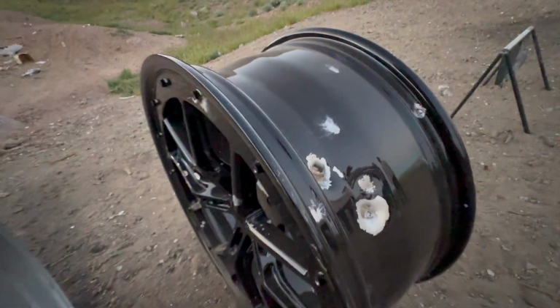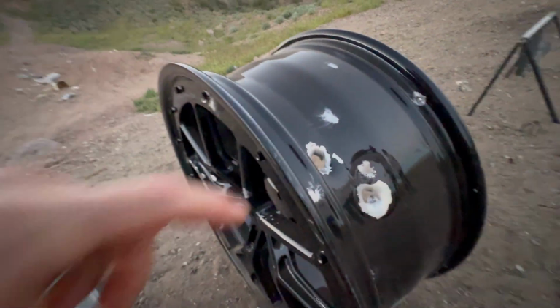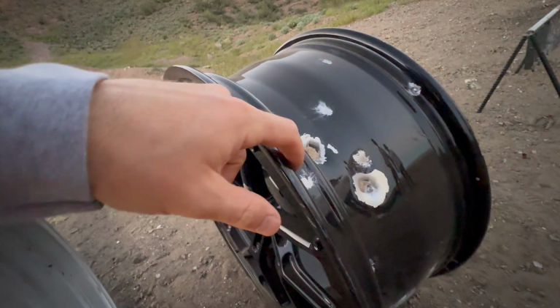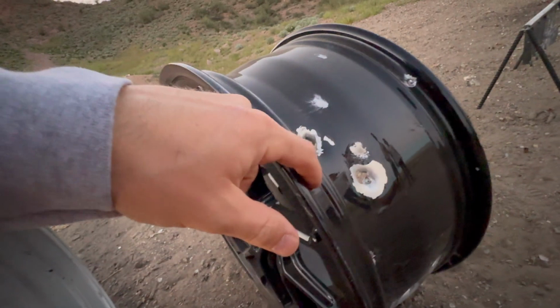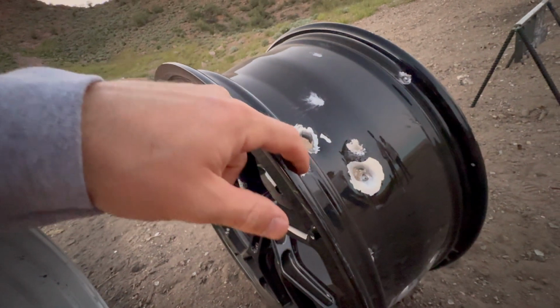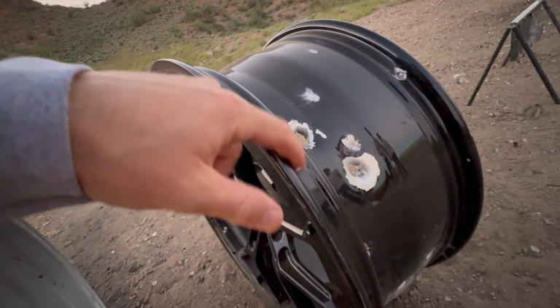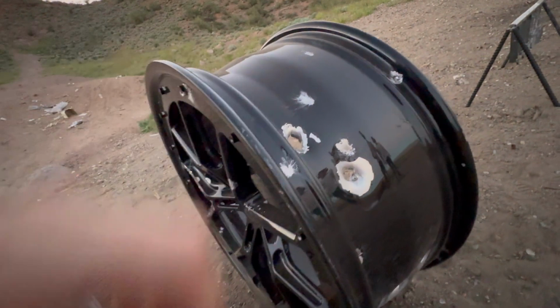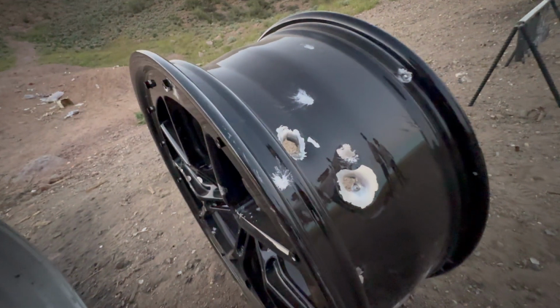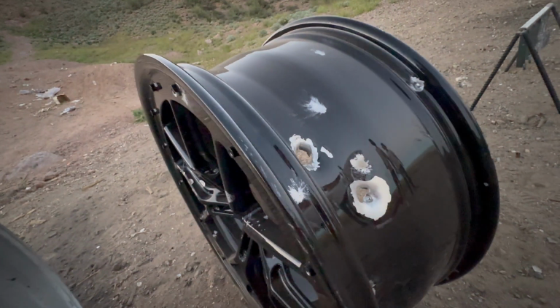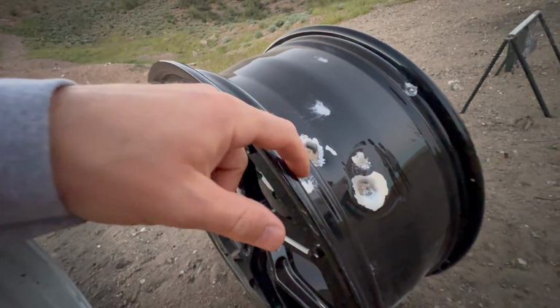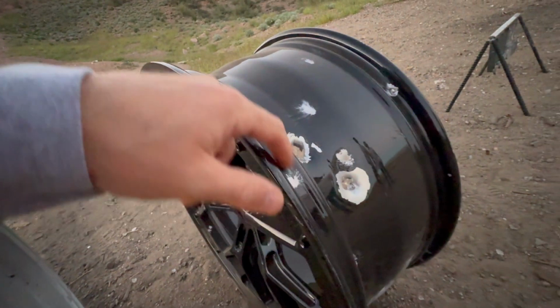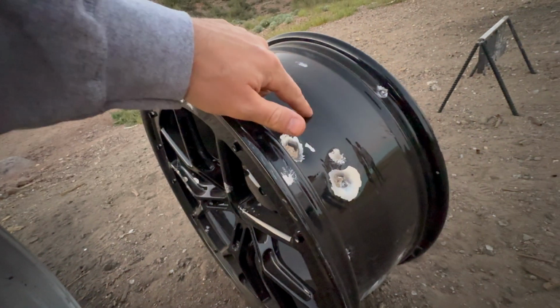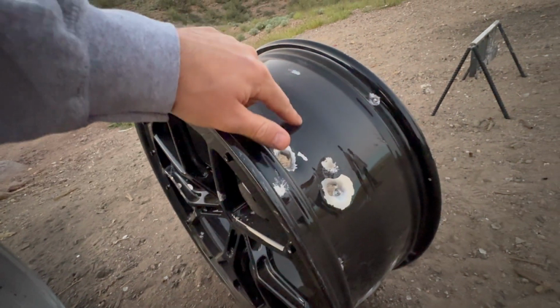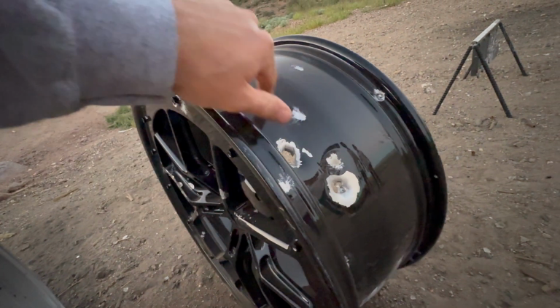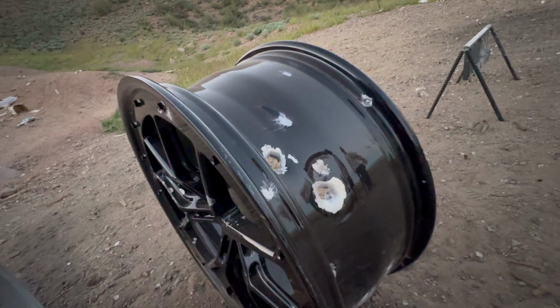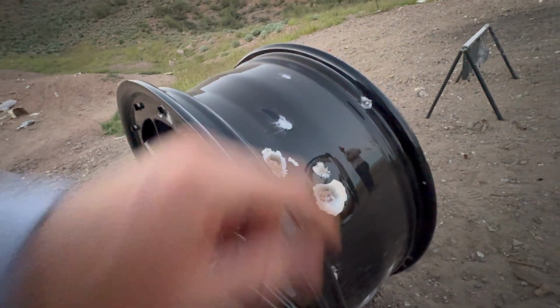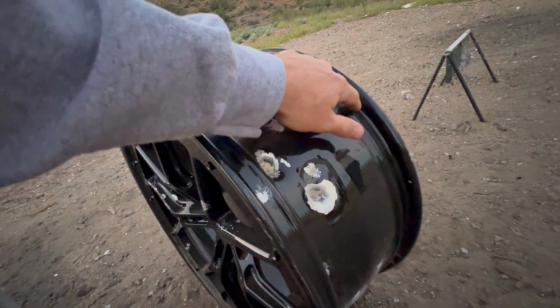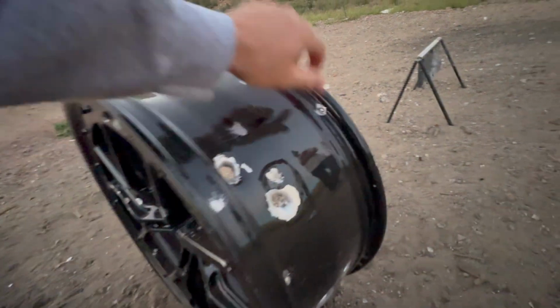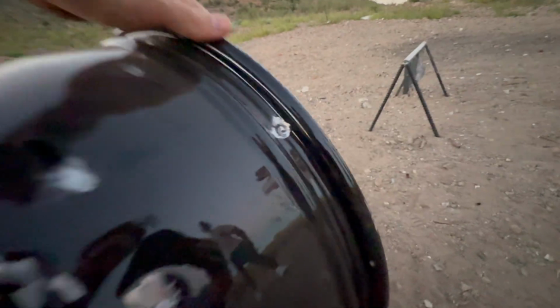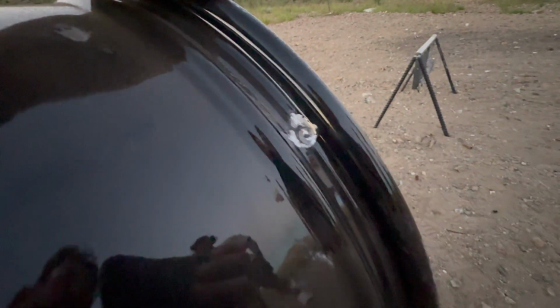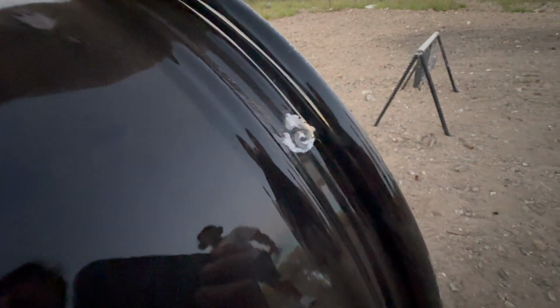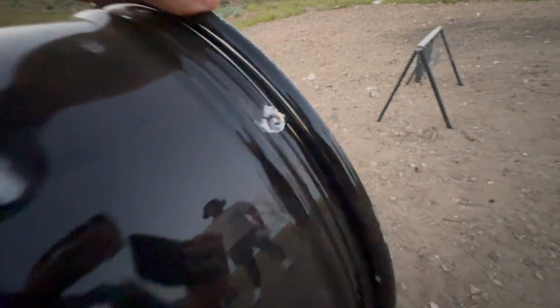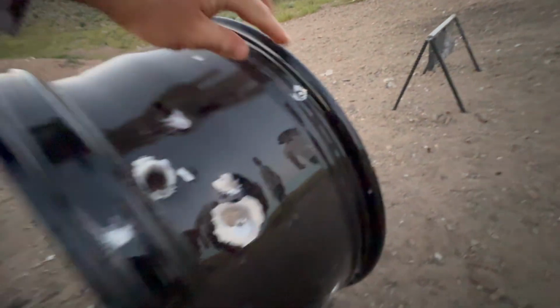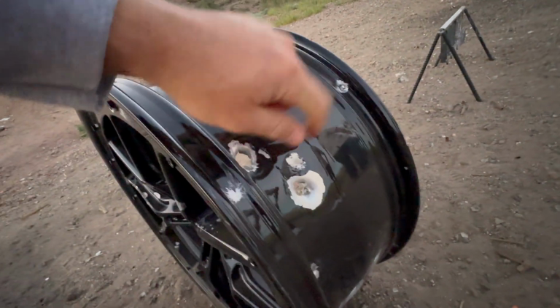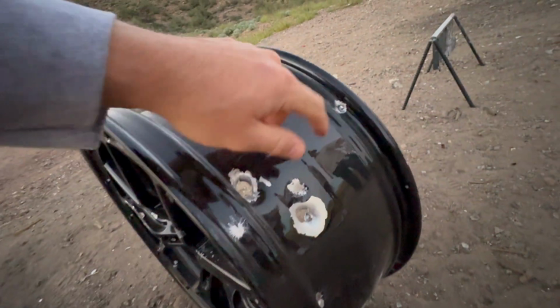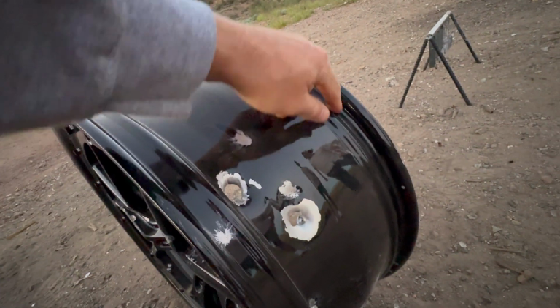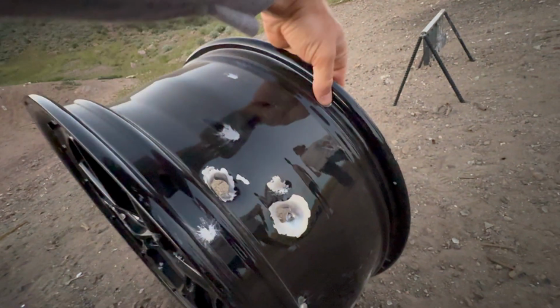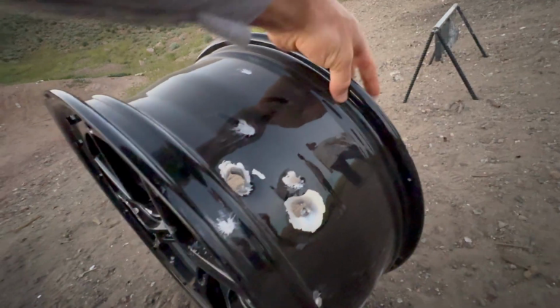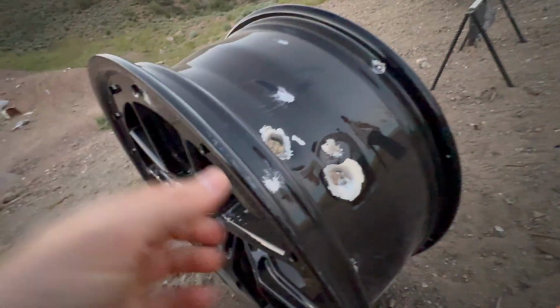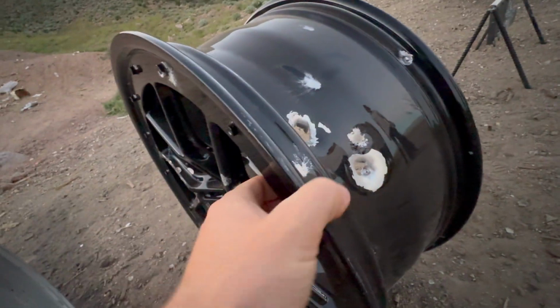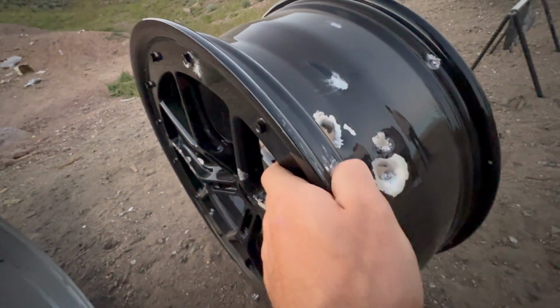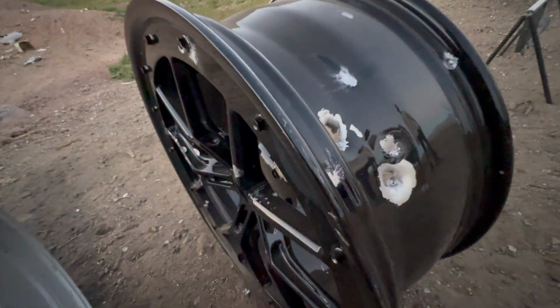I wonder if that's a nine — that could be a nine. That's a nine for sure. So it only makes it through the barrel; it doesn't make it through the edges where there's more aluminum.